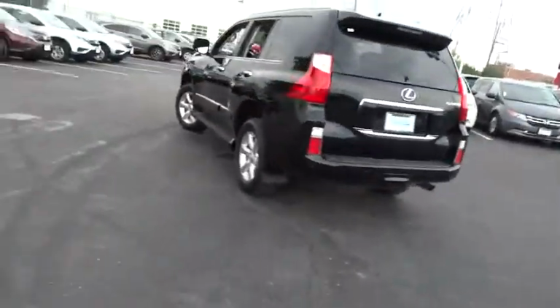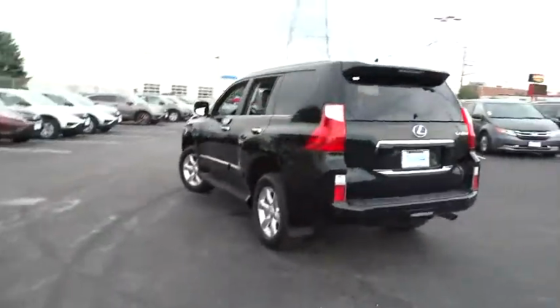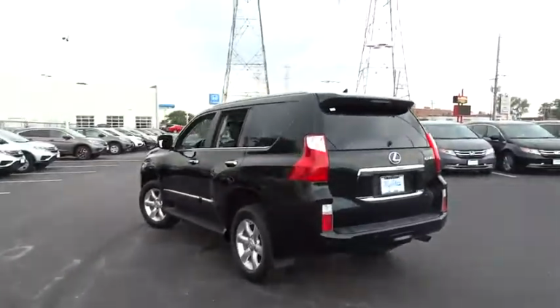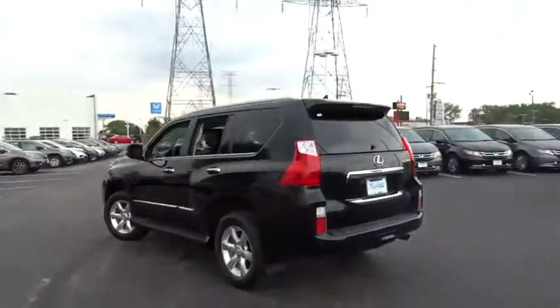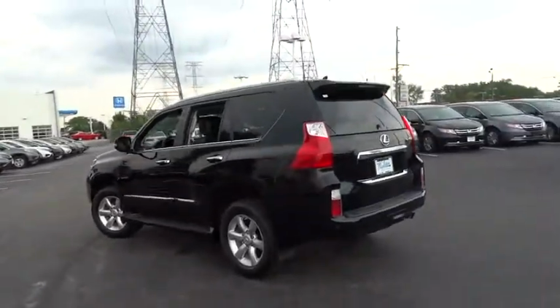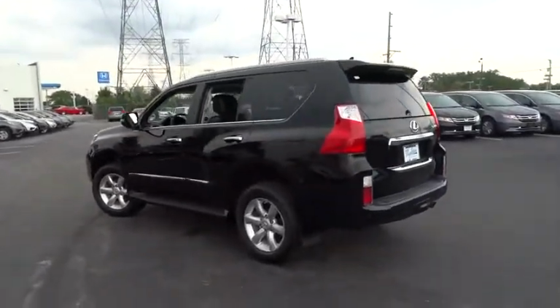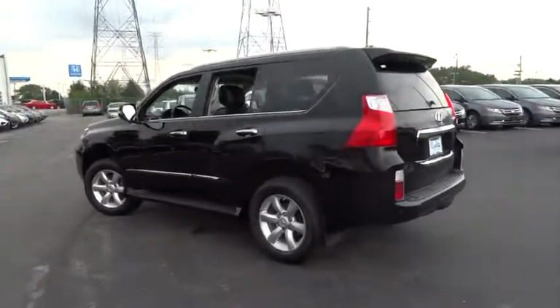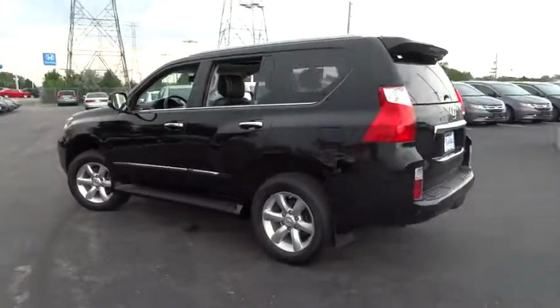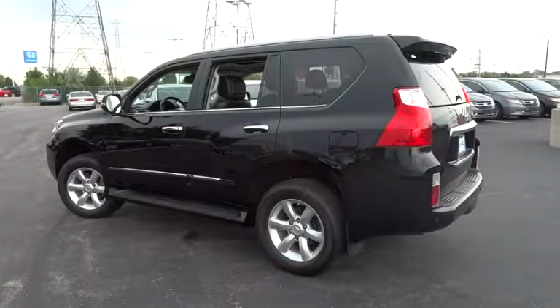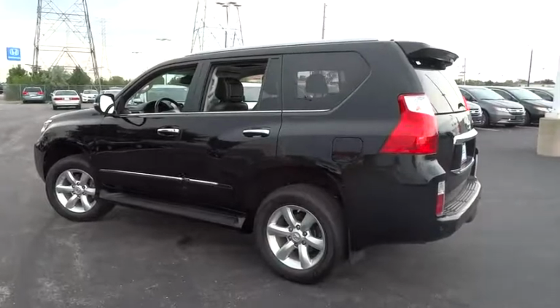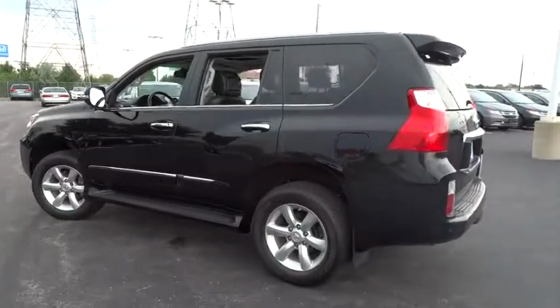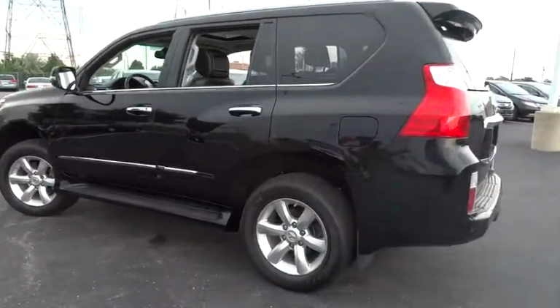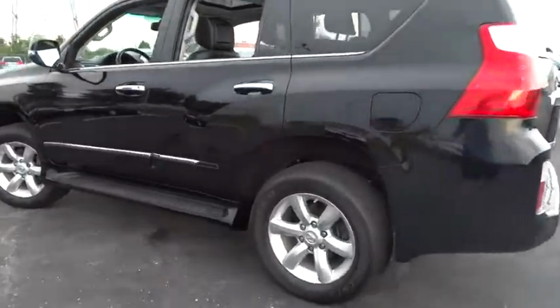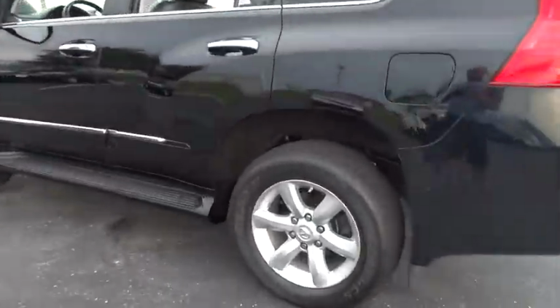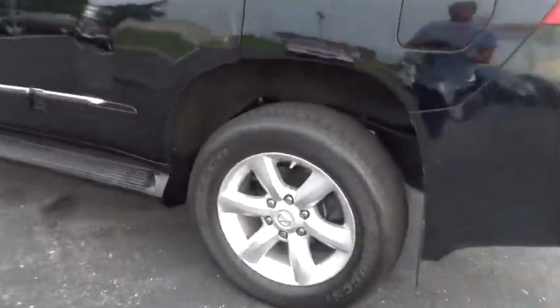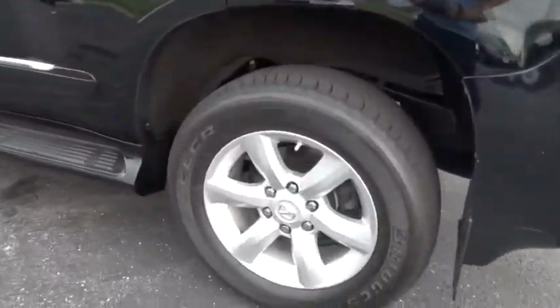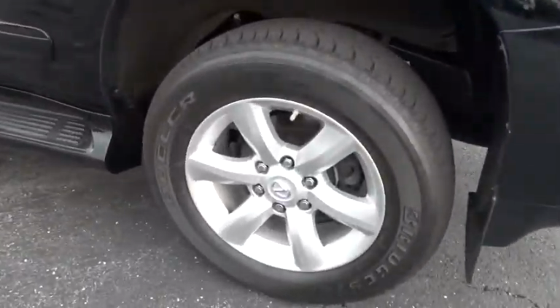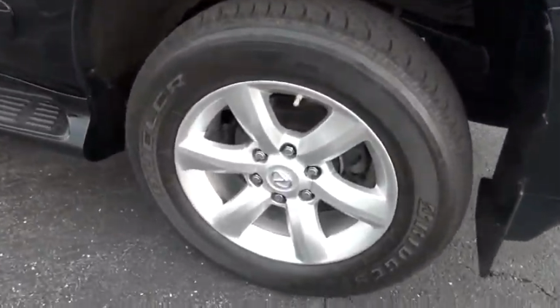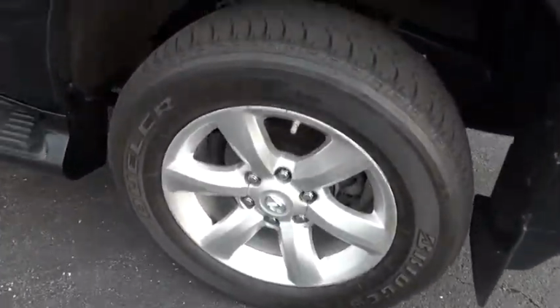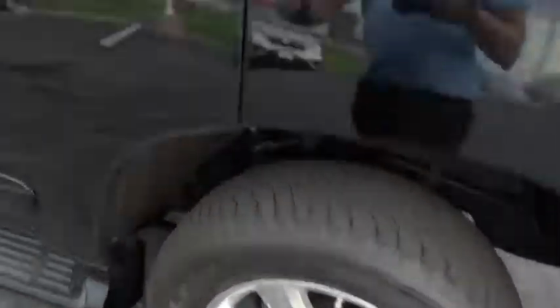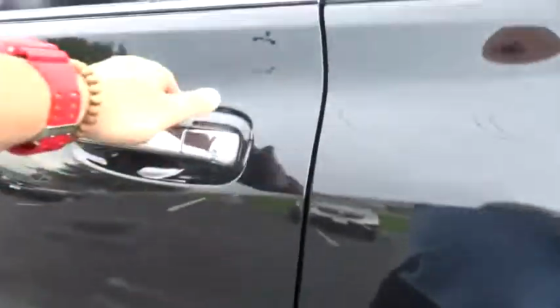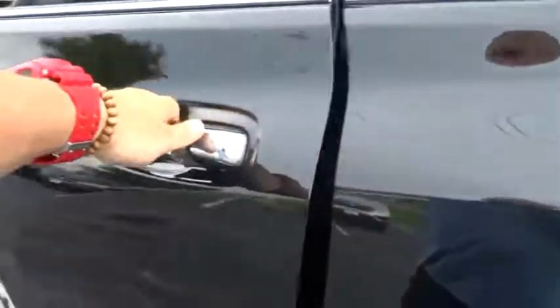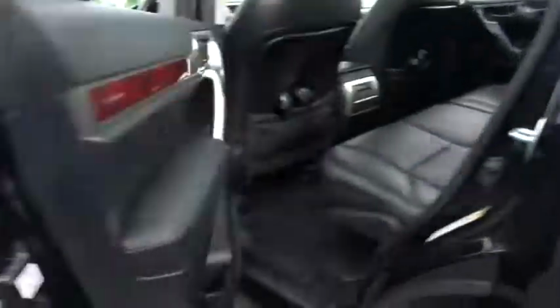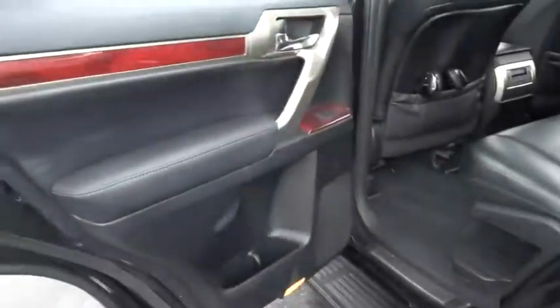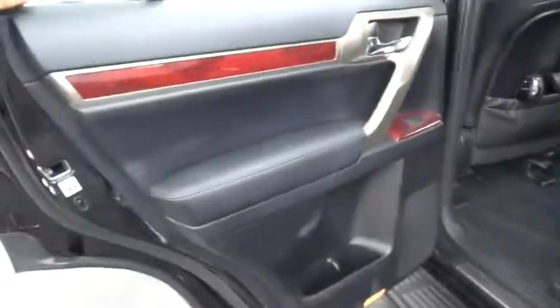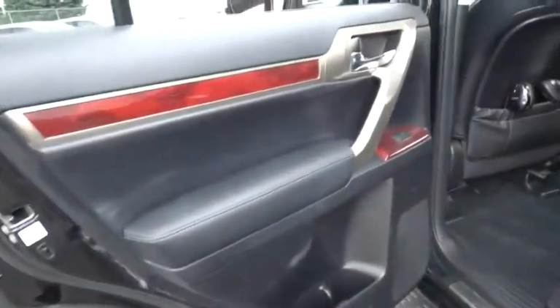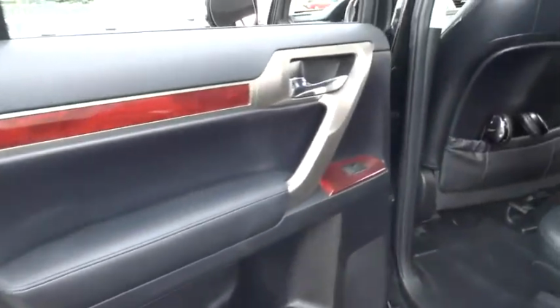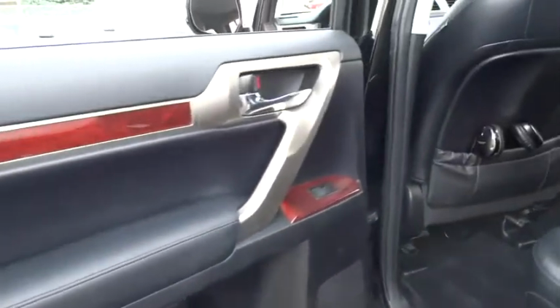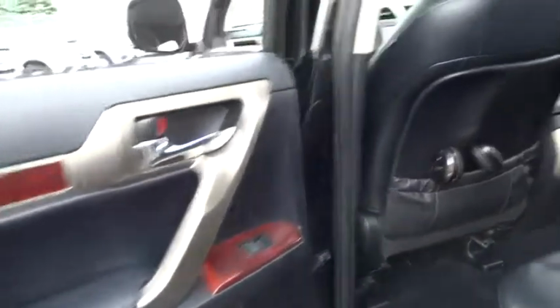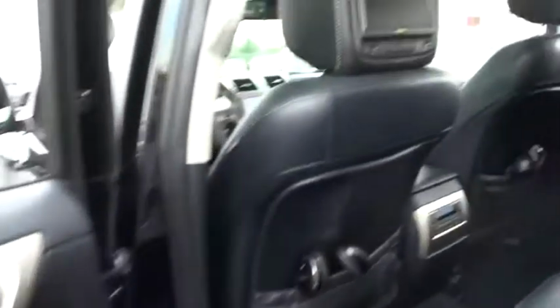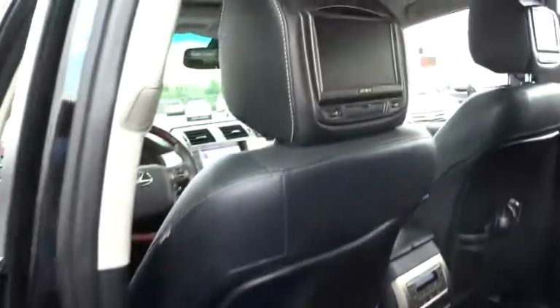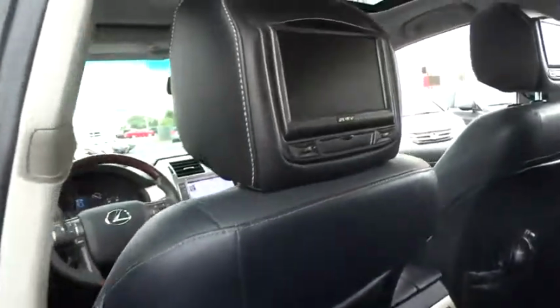One owner, alloy wheels, four-wheel disc brakes, power windows, fog lights, electronic stability control, CD player, compass, rear window defroster, security system, heated front seat.